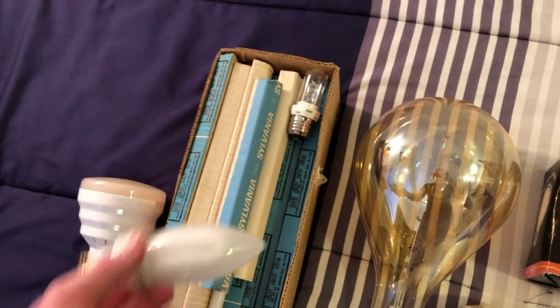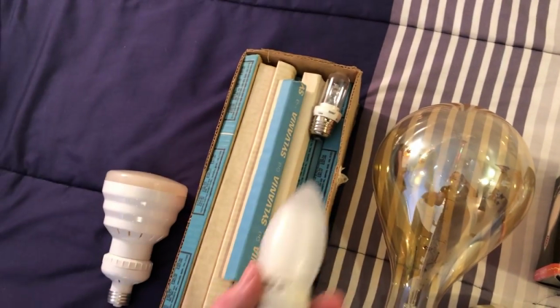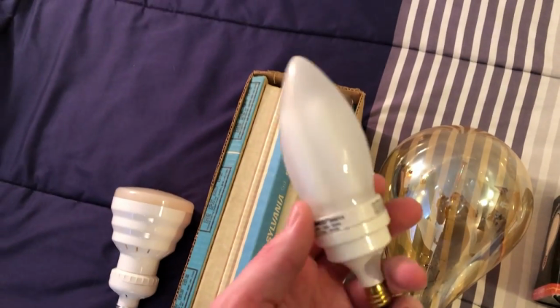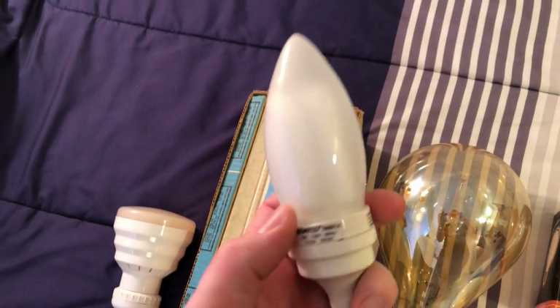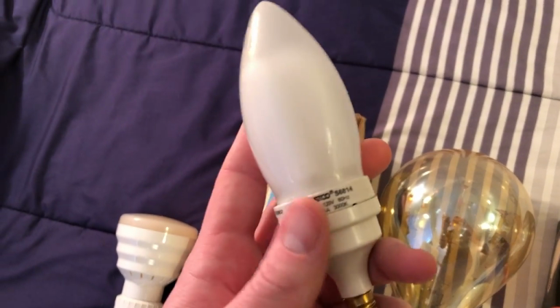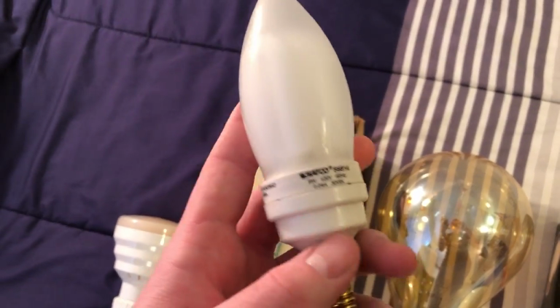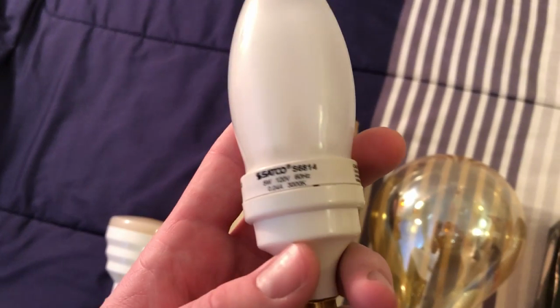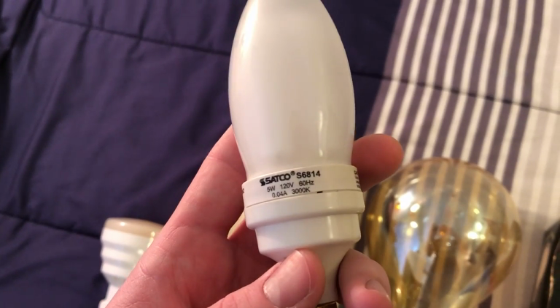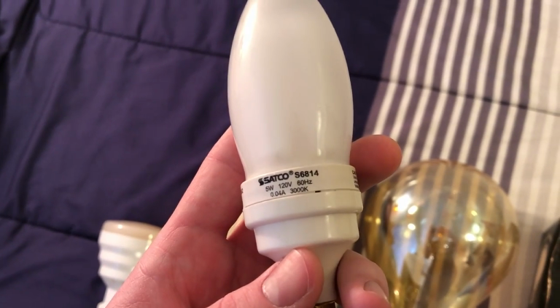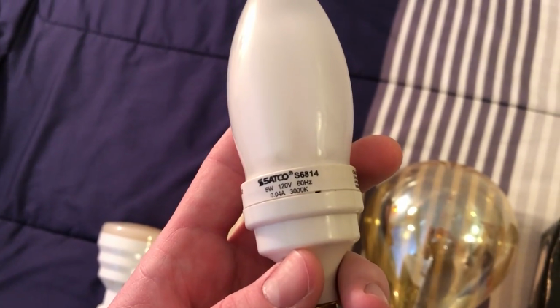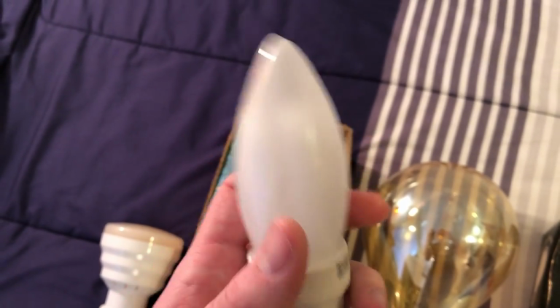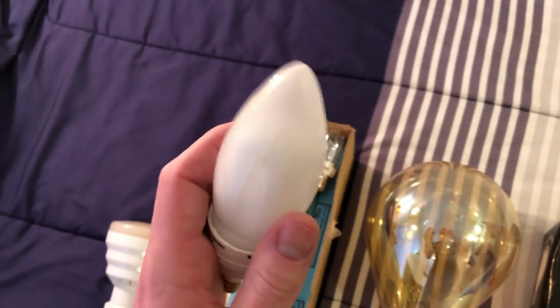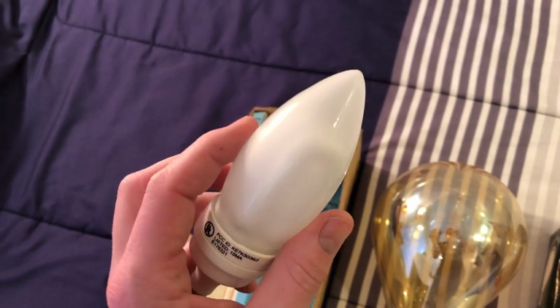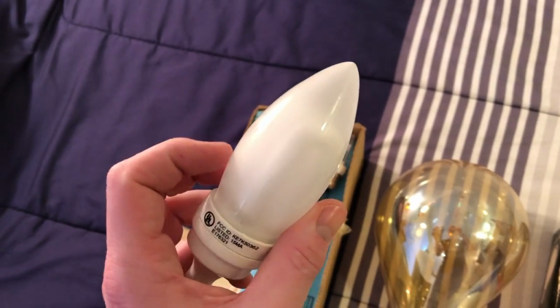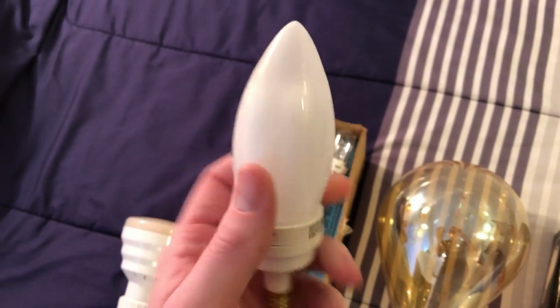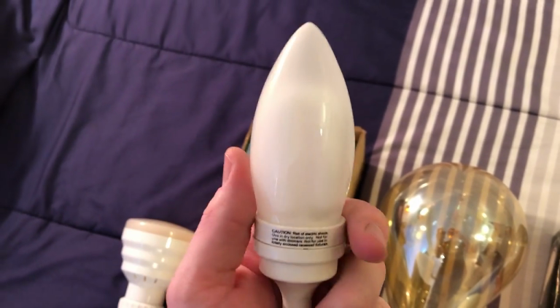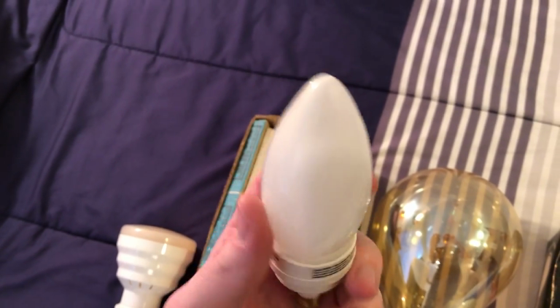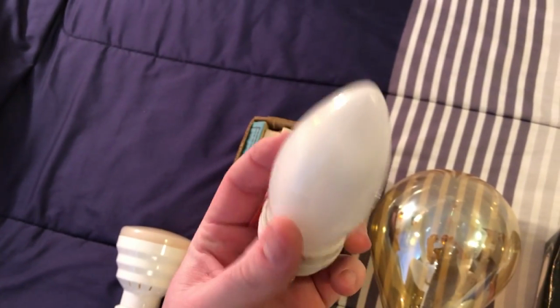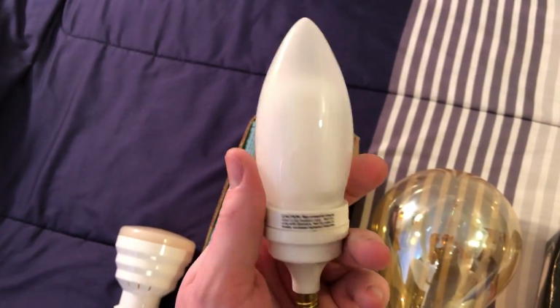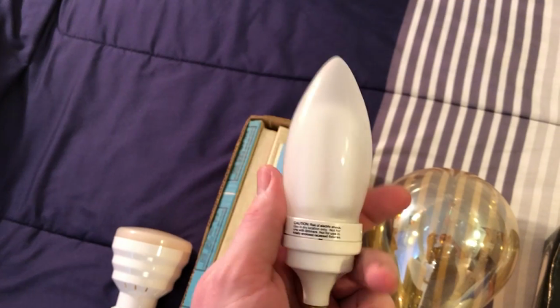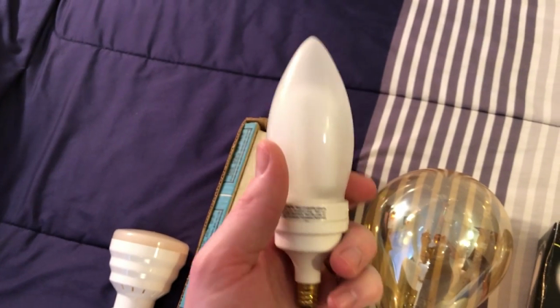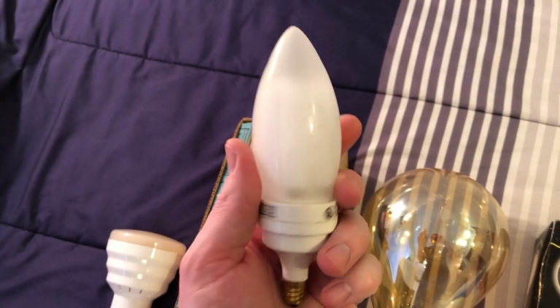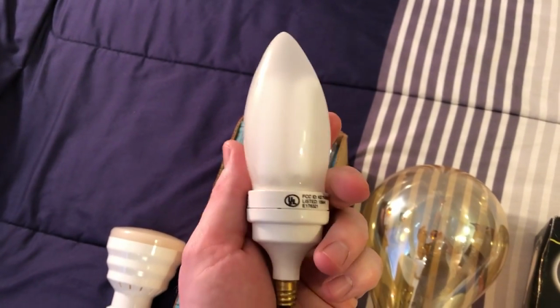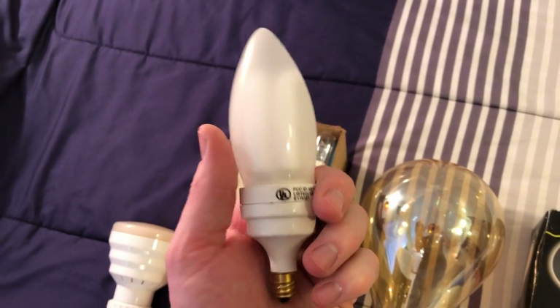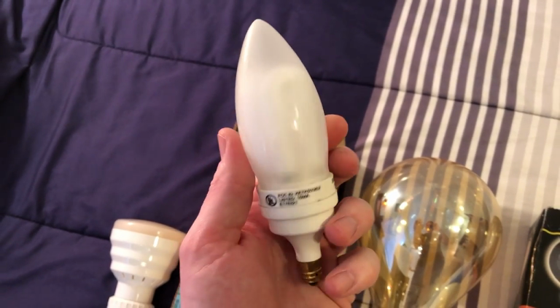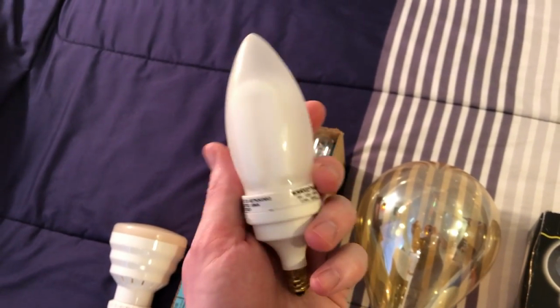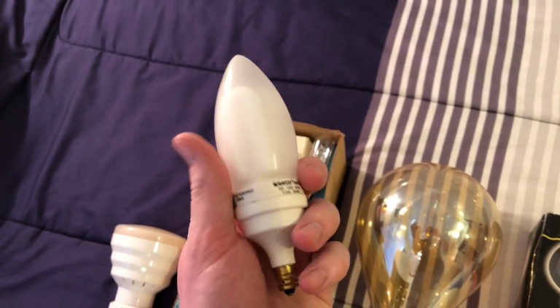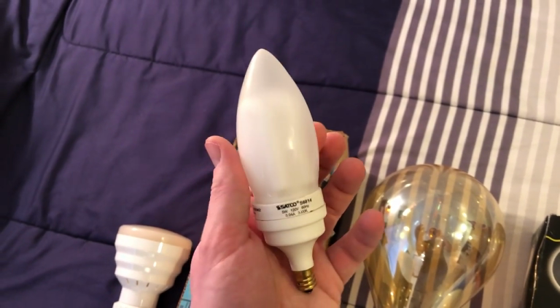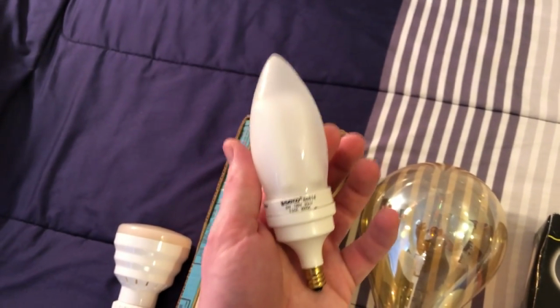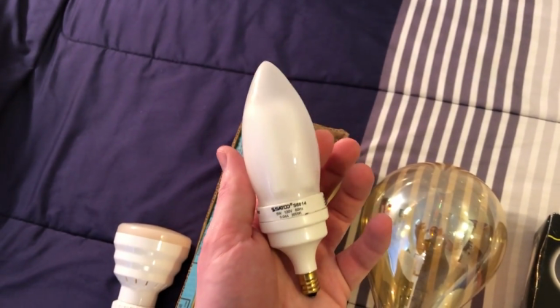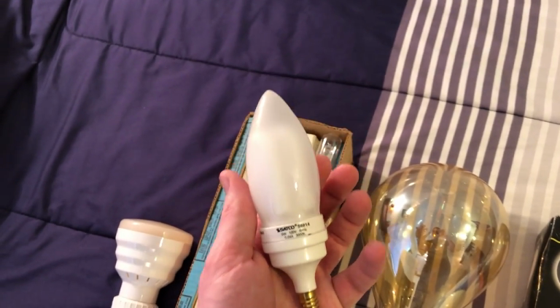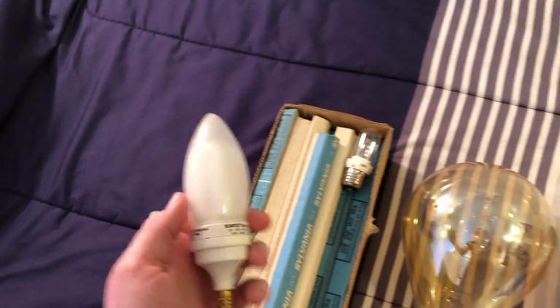I also picked this up — I thought it was pretty neat. It's a SATCO 5-watt CFL bulb. The globe does come off, but I need two hands for that. Pretty cool — a very early CFL.